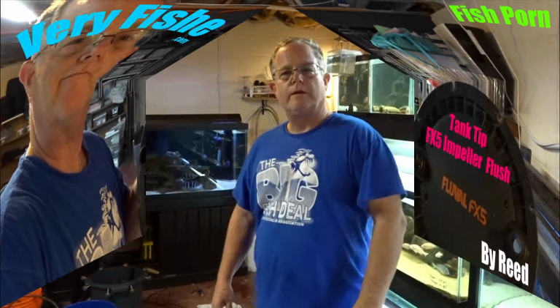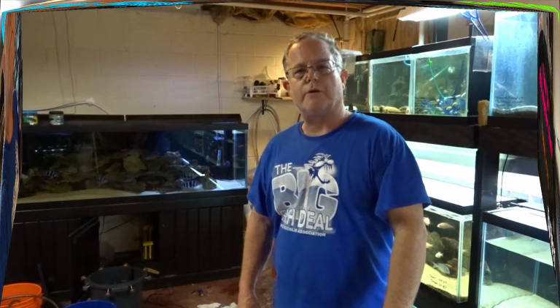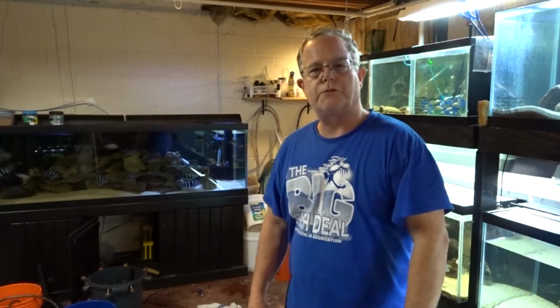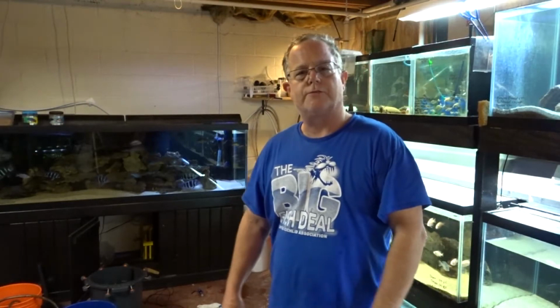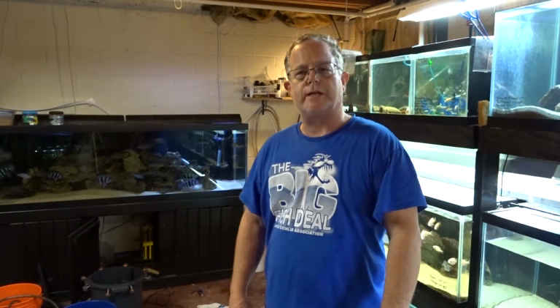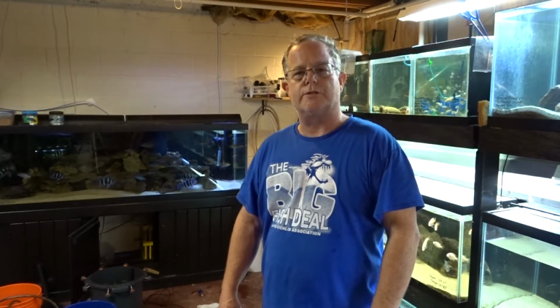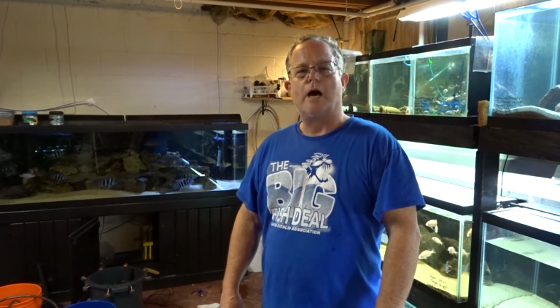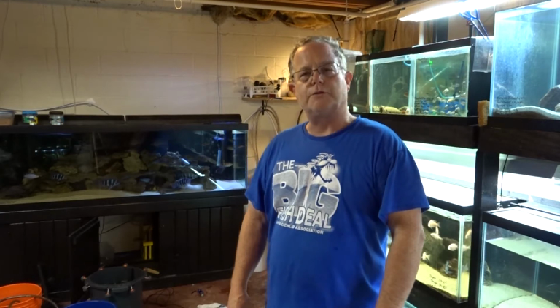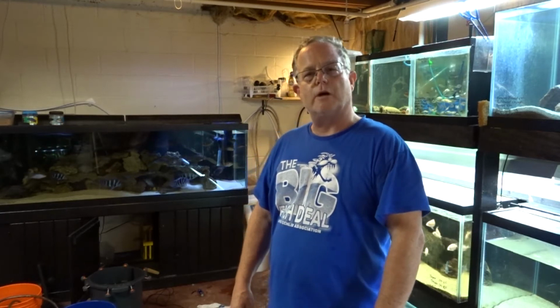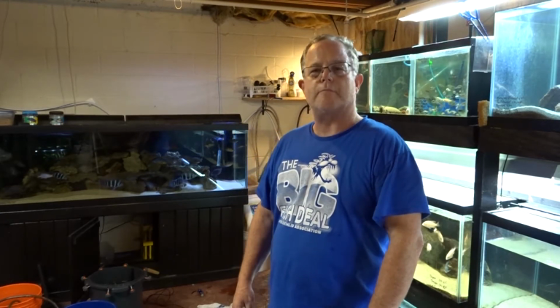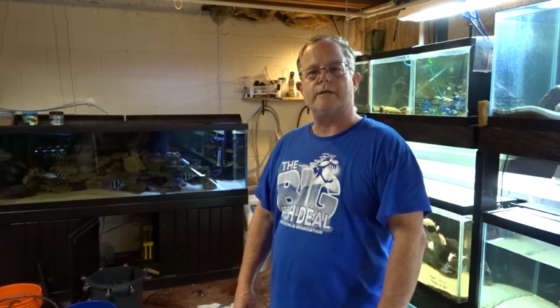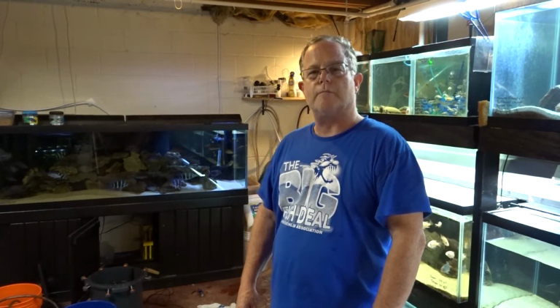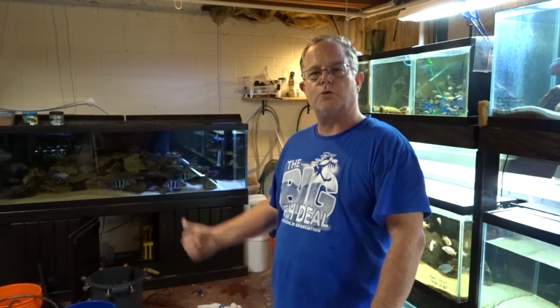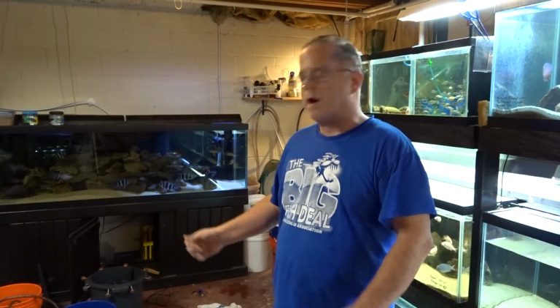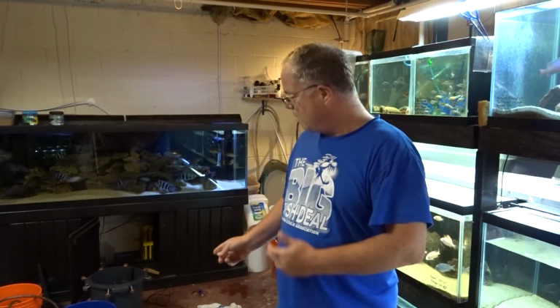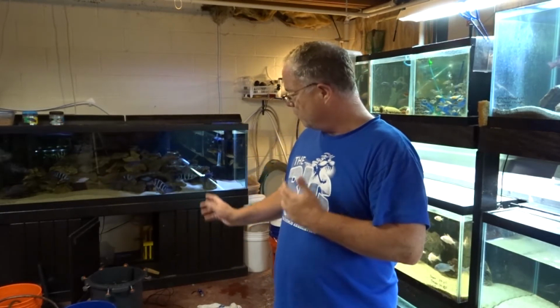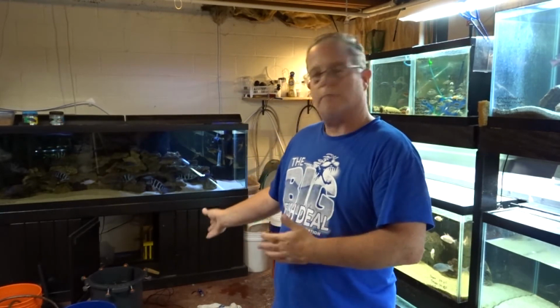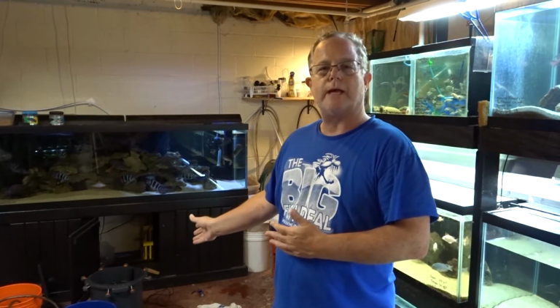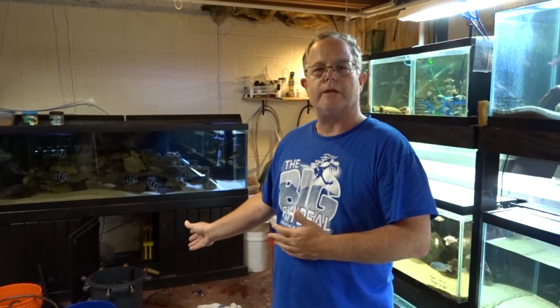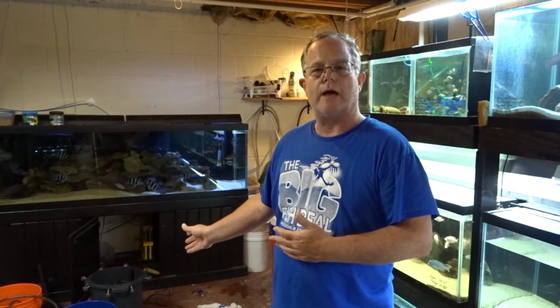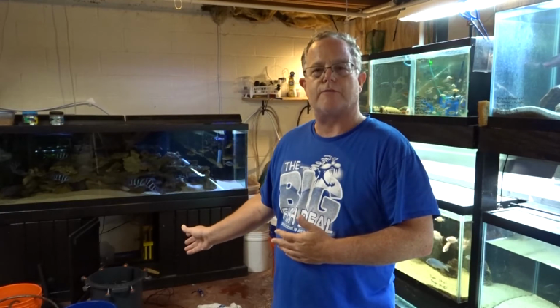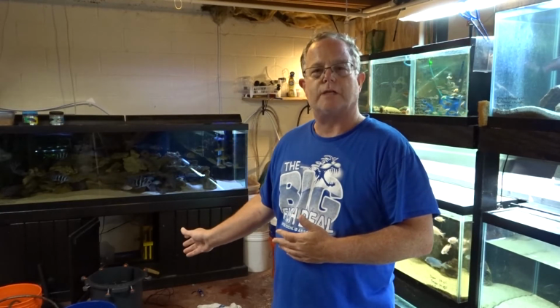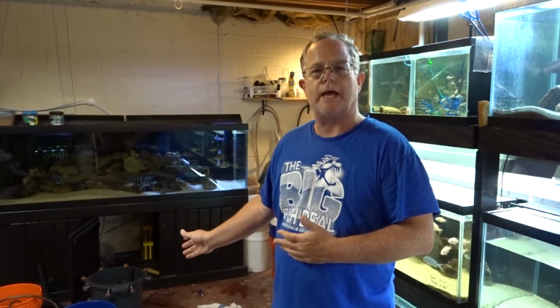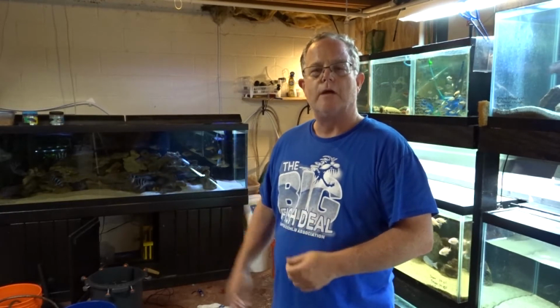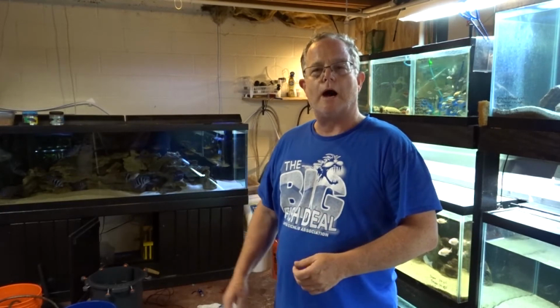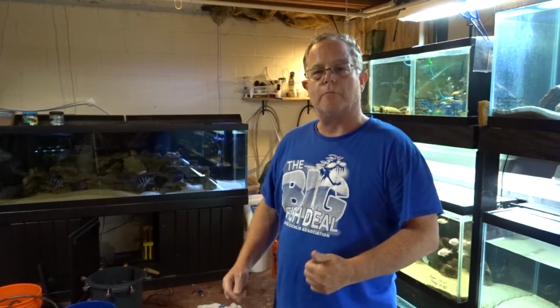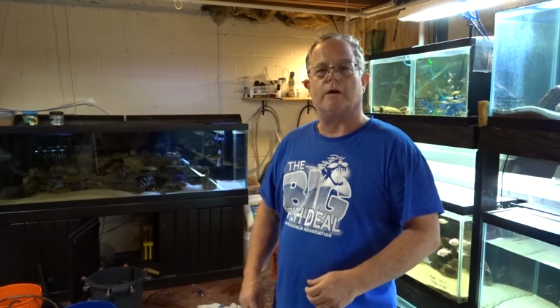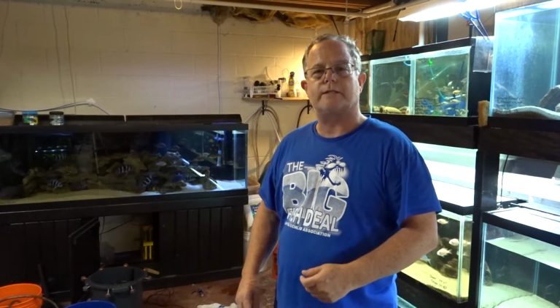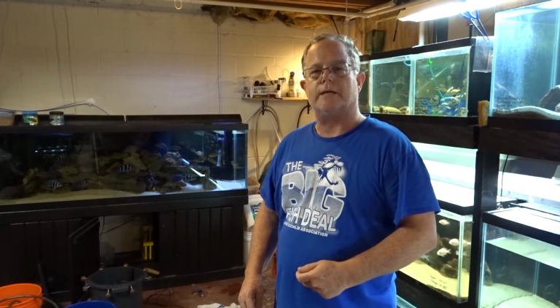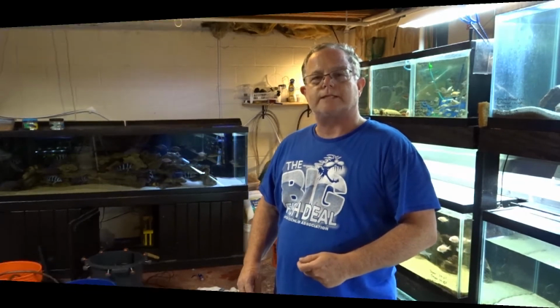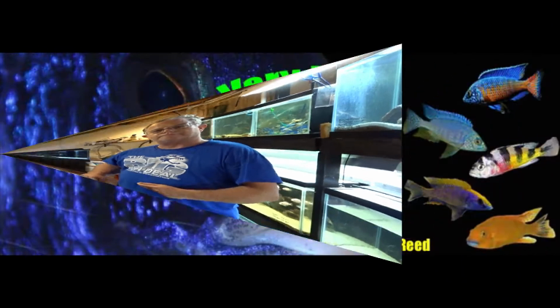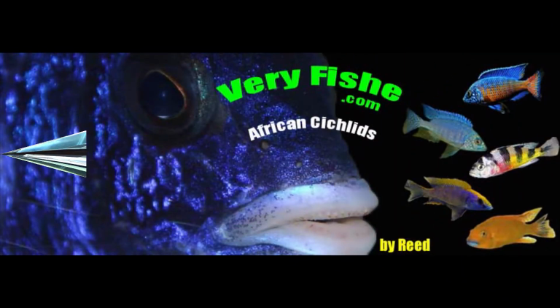Hey, fish fans and fish tank ninjas. I was doing a quick maintenance on my 125. I was breaking down the FX5 to clean it out and I want to bring you a quick tank tip. Let's do it.